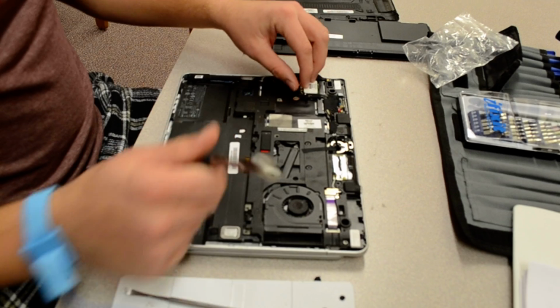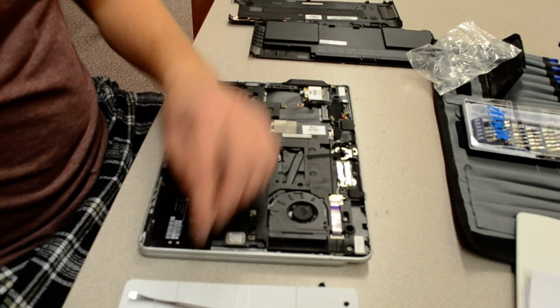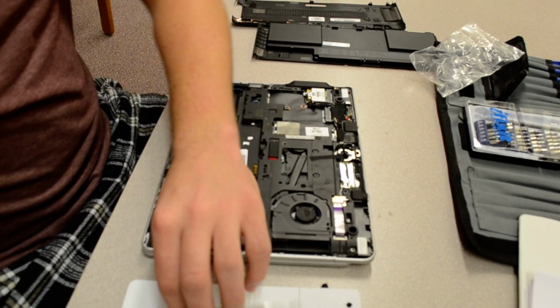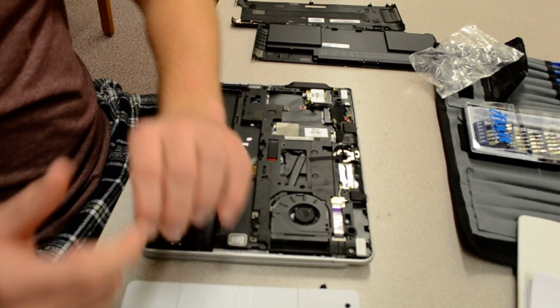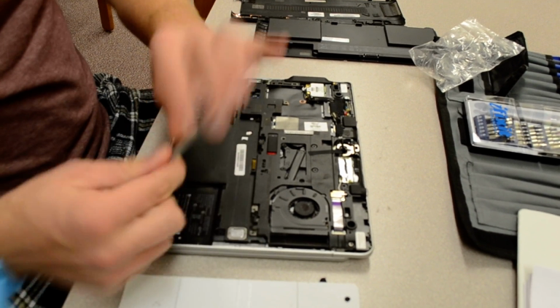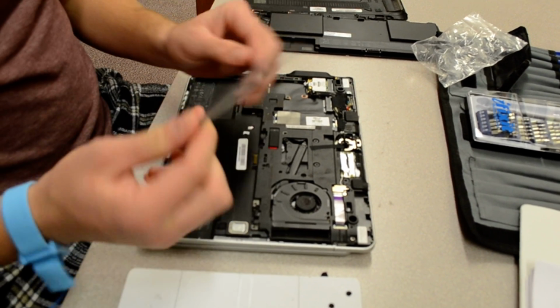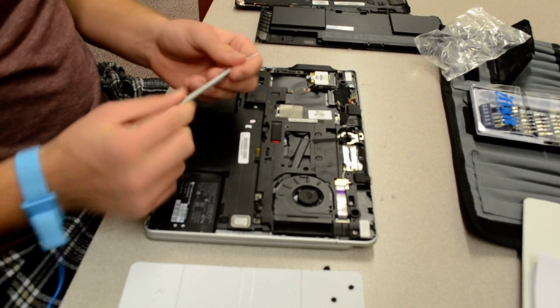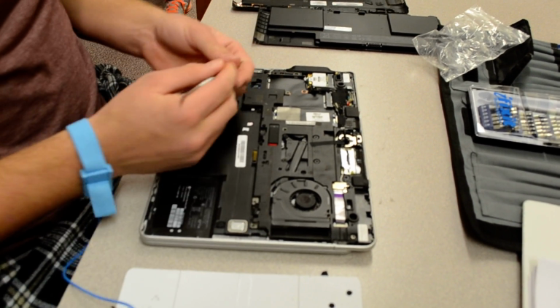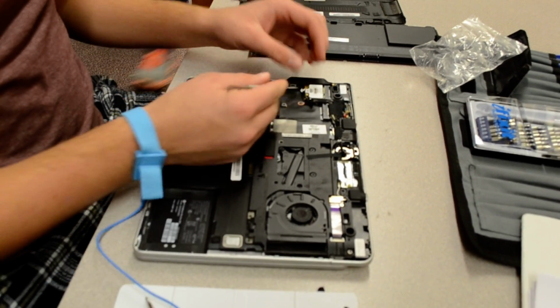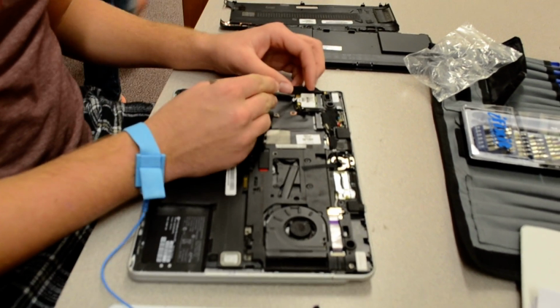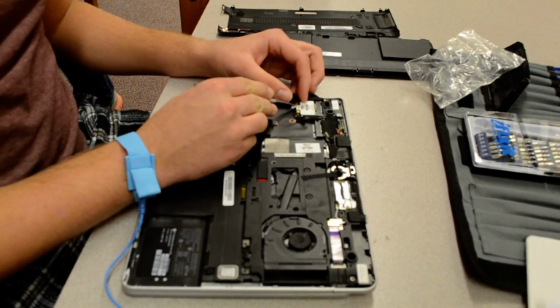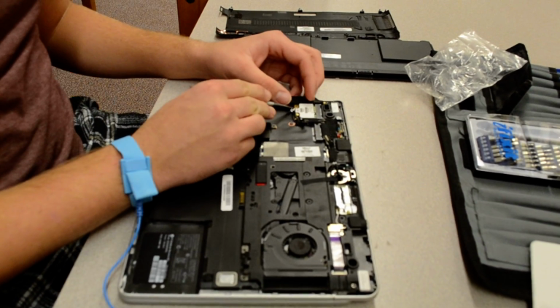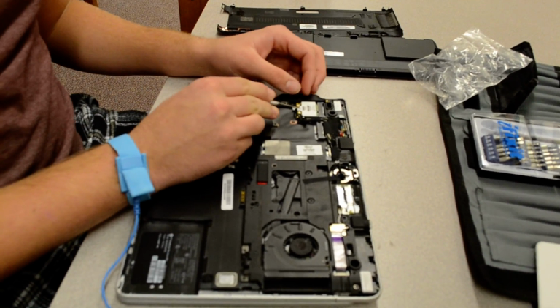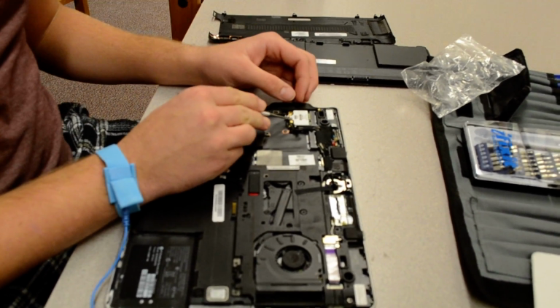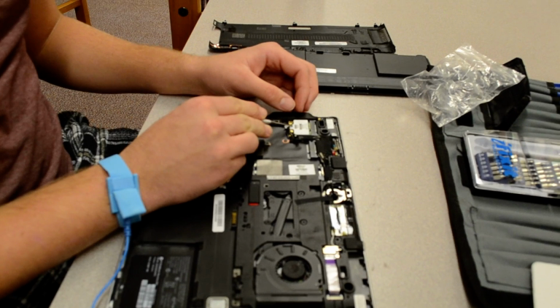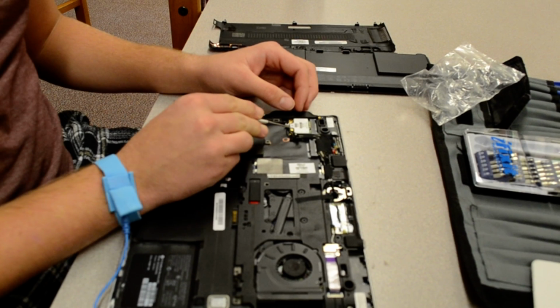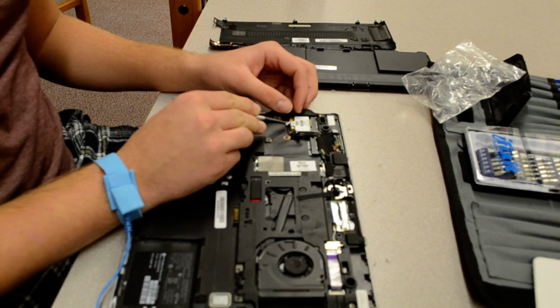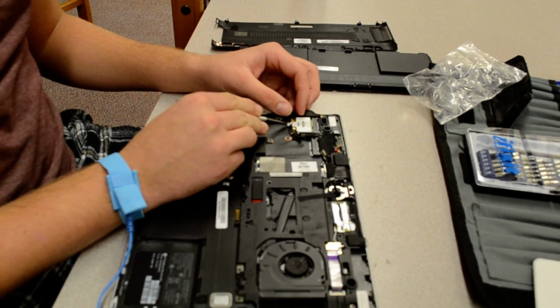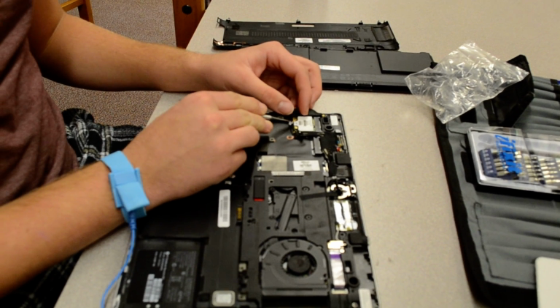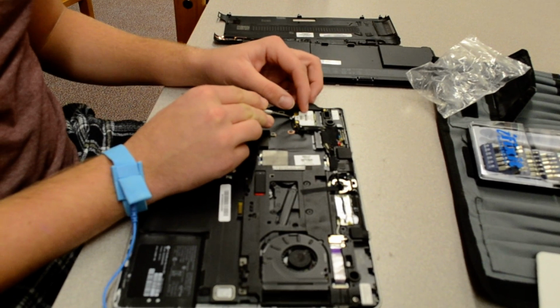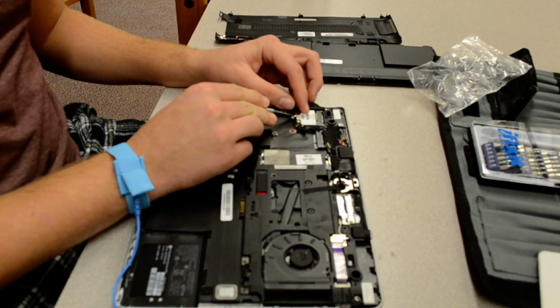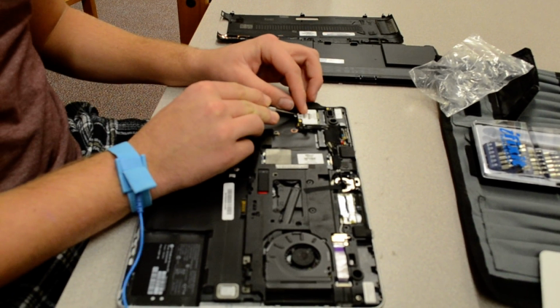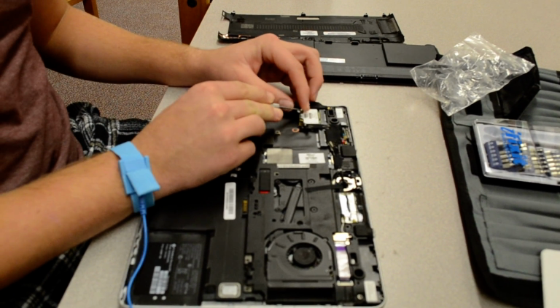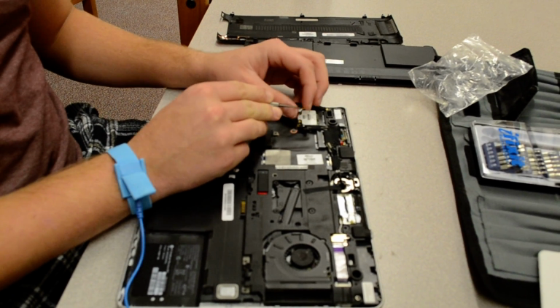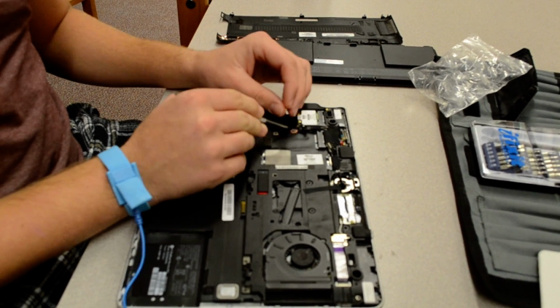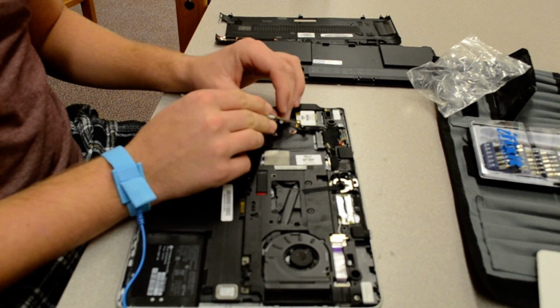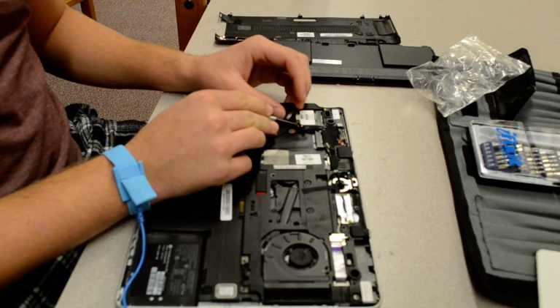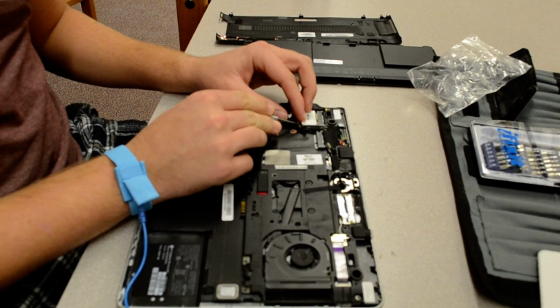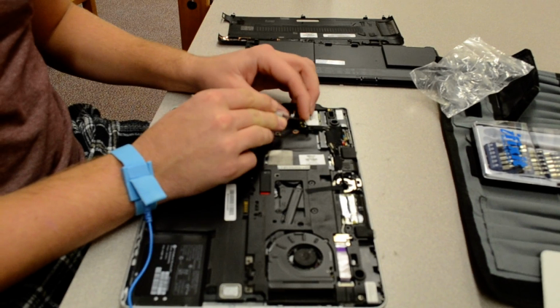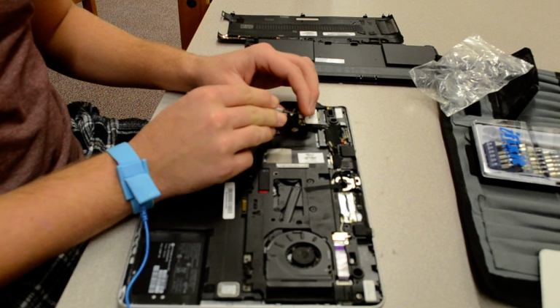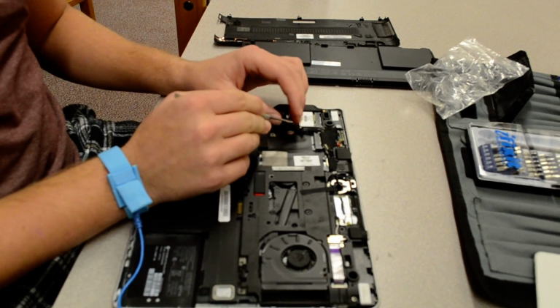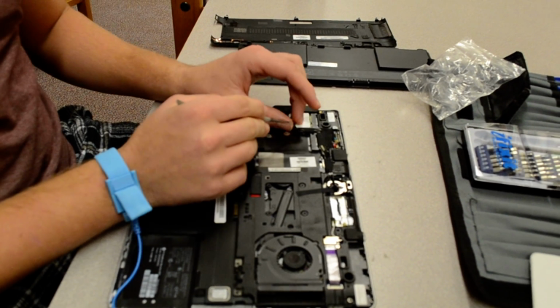Now you want to take your spudger and you want to disconnect both antennas — one and two — from the module. It's very simple, just a simple pulling up.